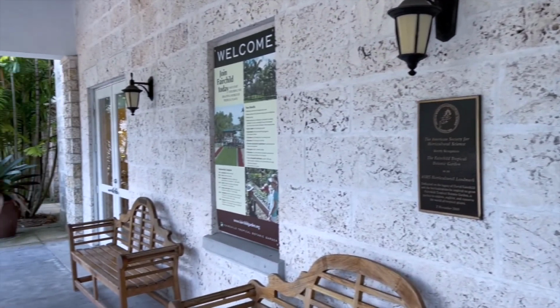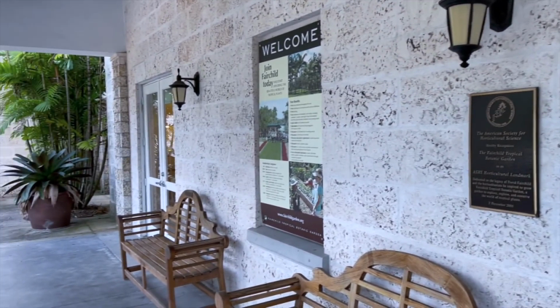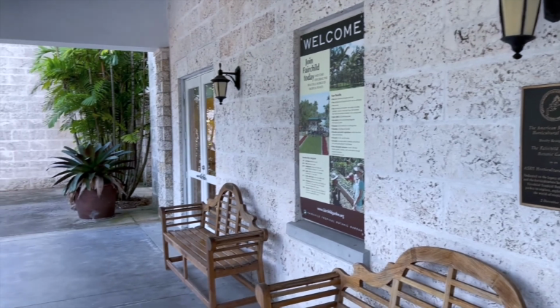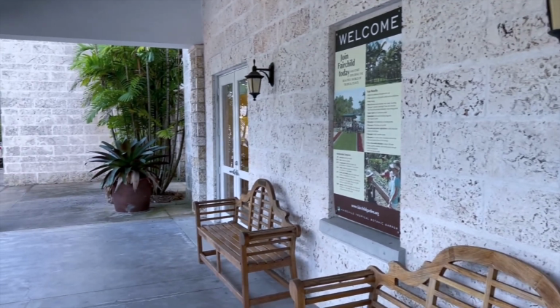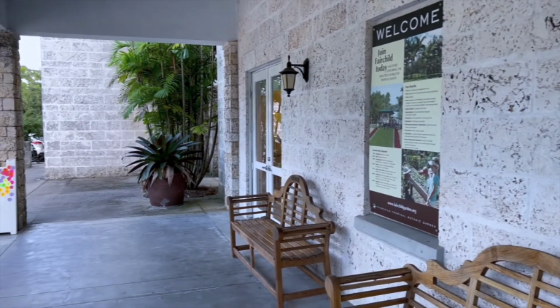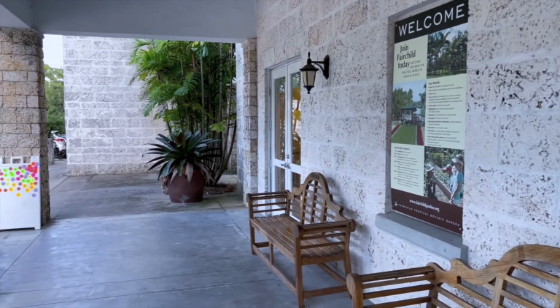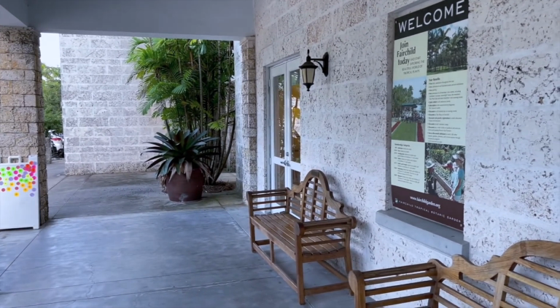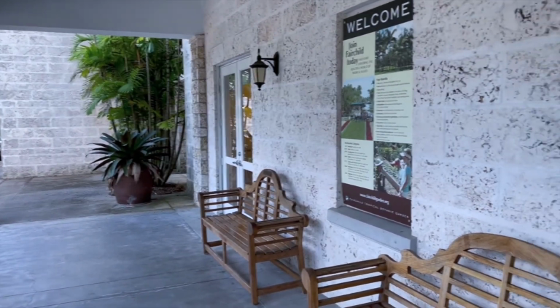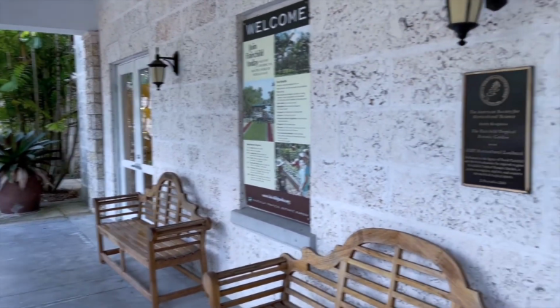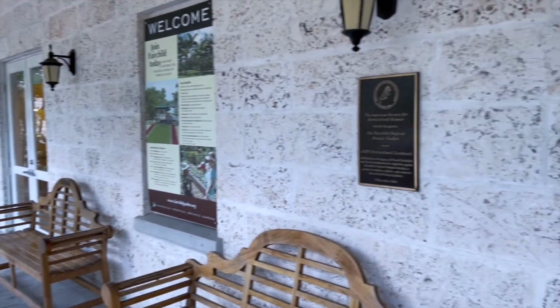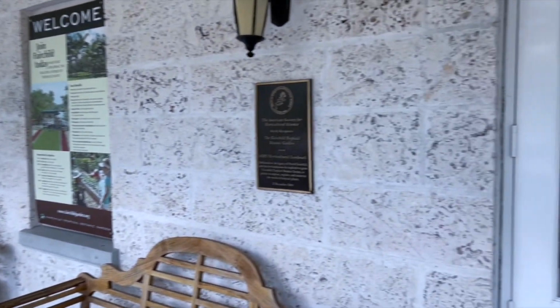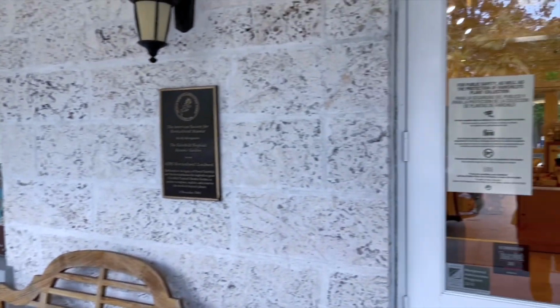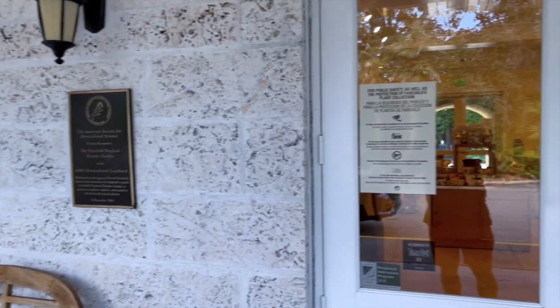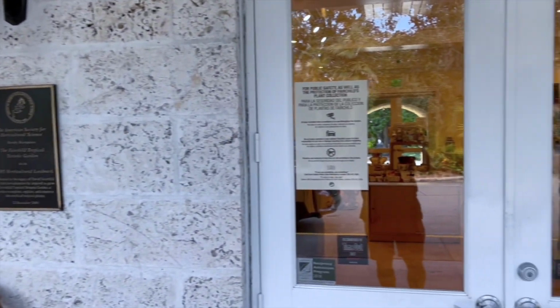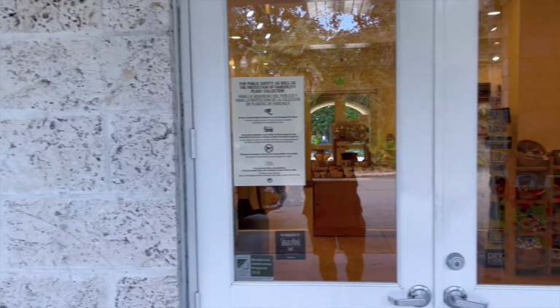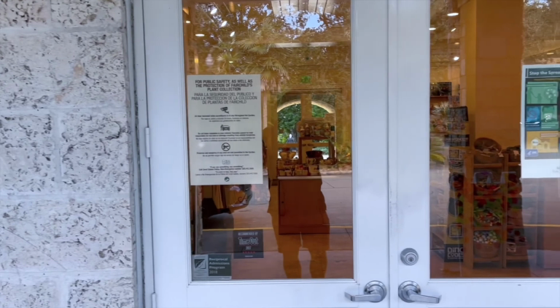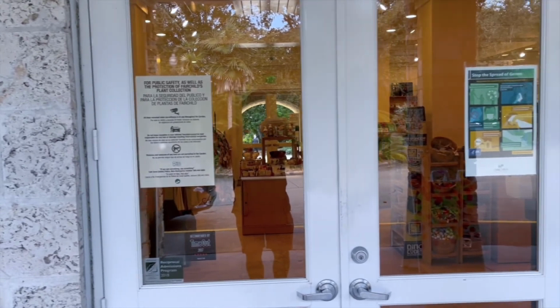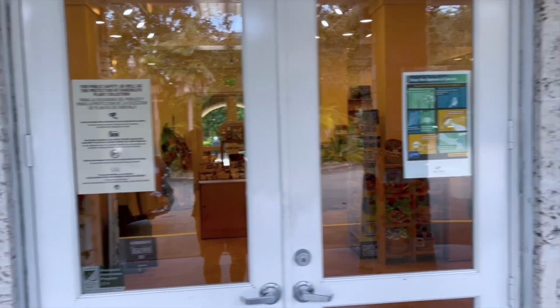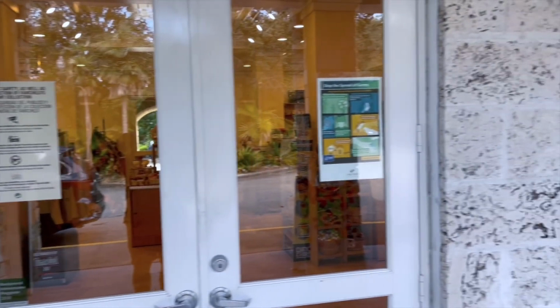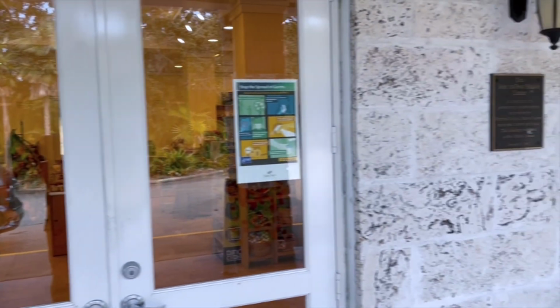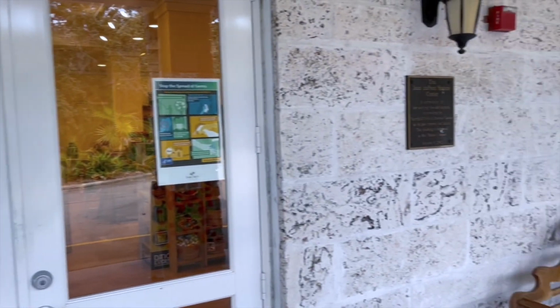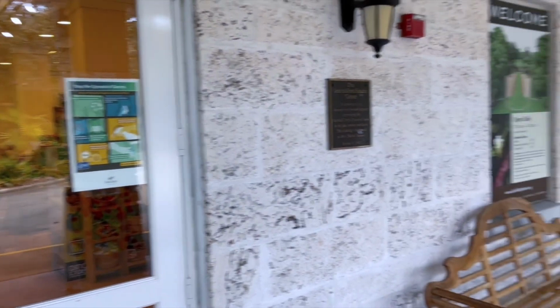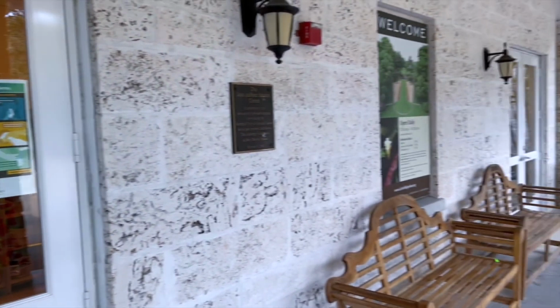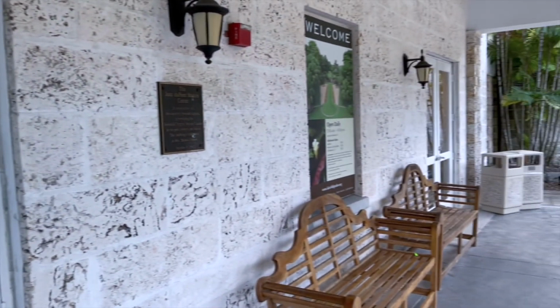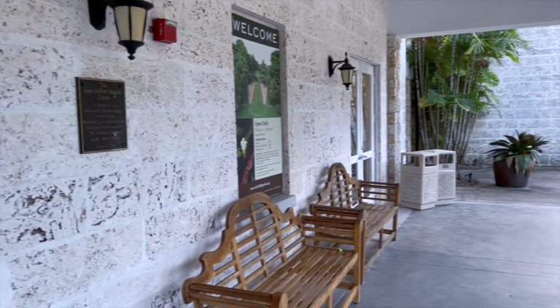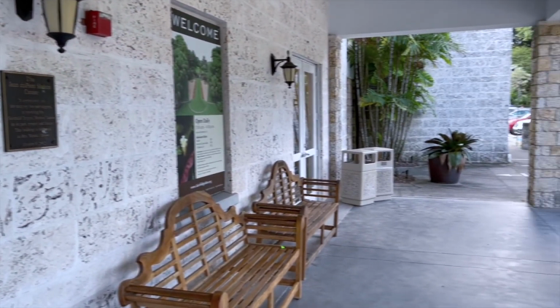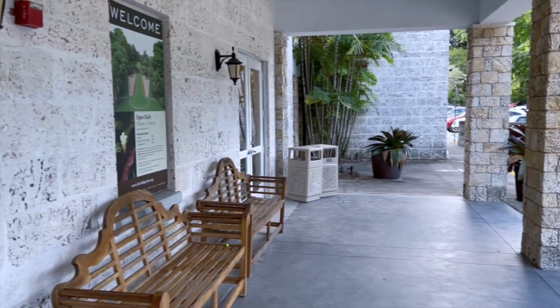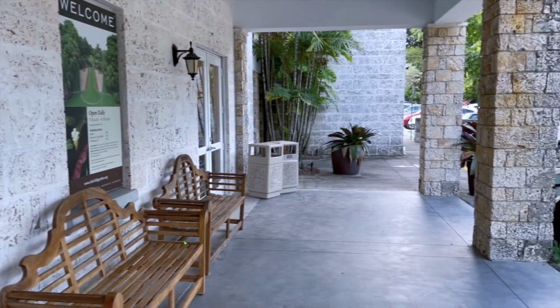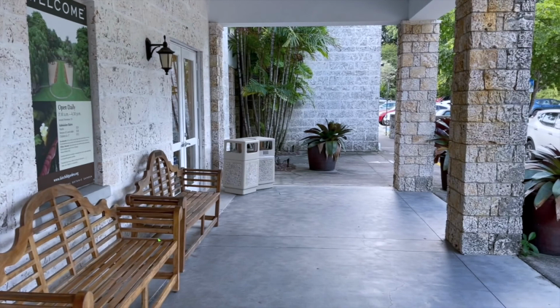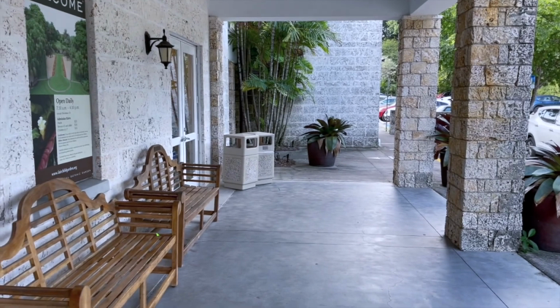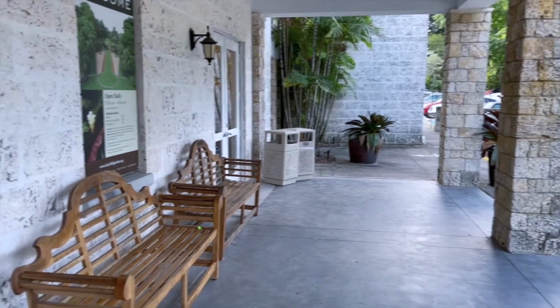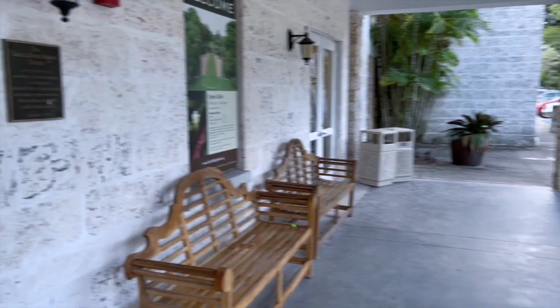So here we are — Fairchild Tropical Gardens. This is the entrance to the gift center, and beyond the gift center is the formal entrance.